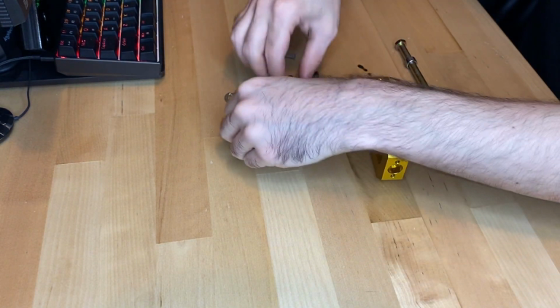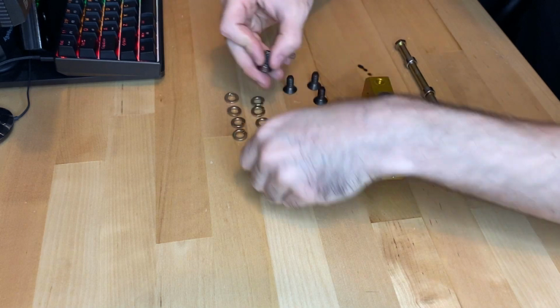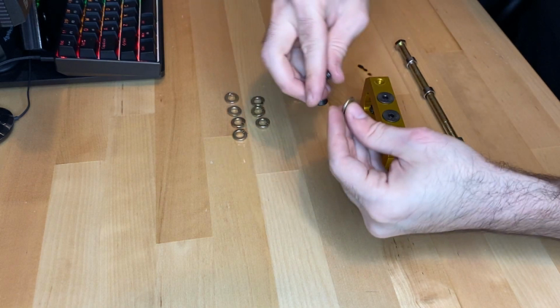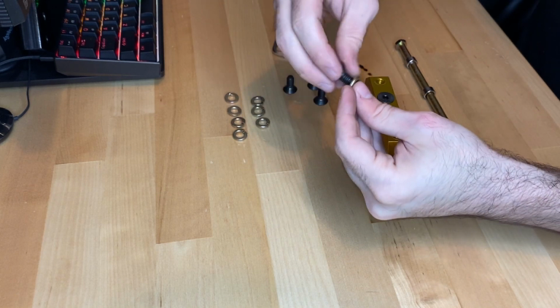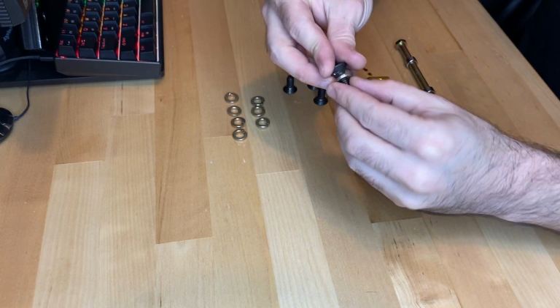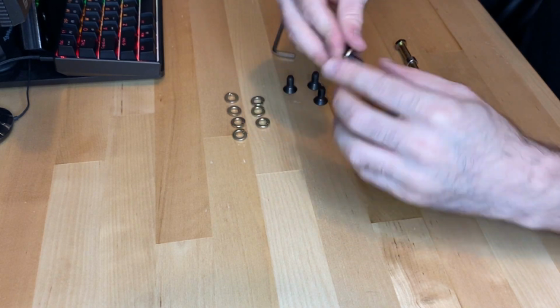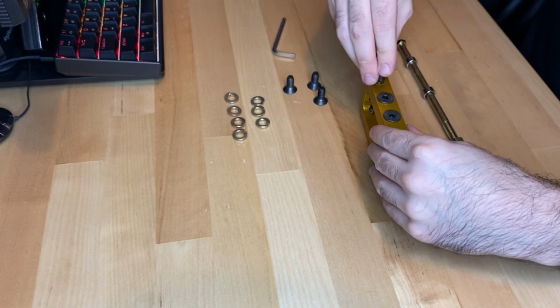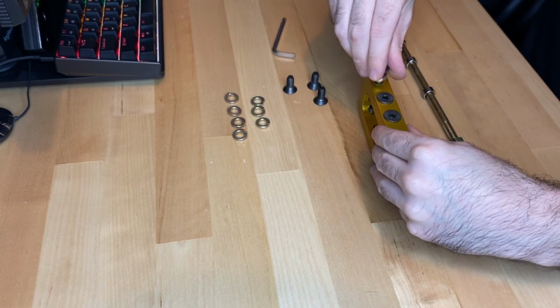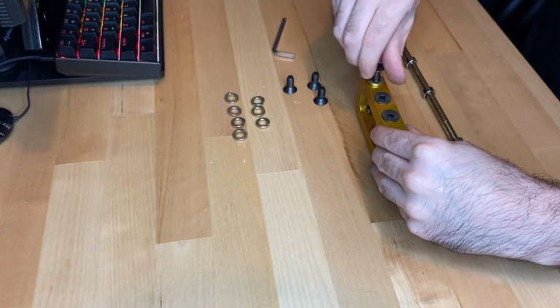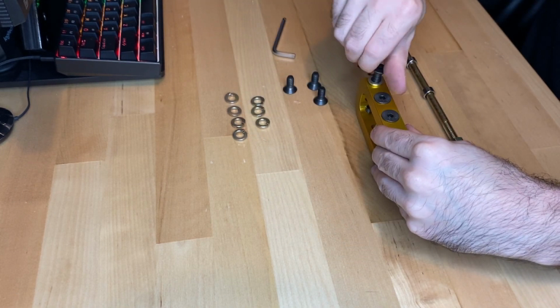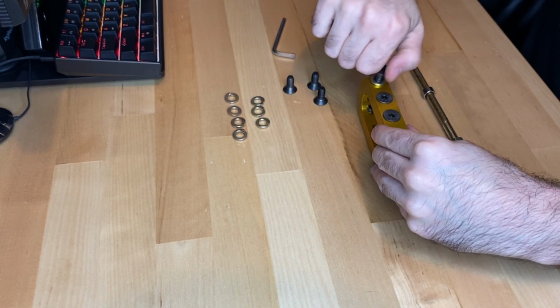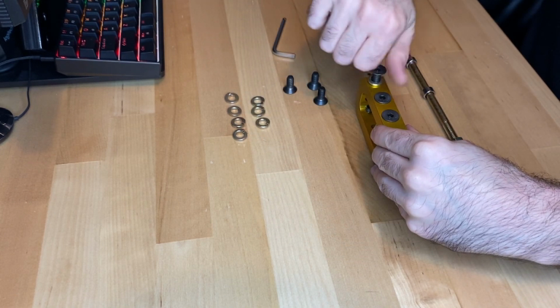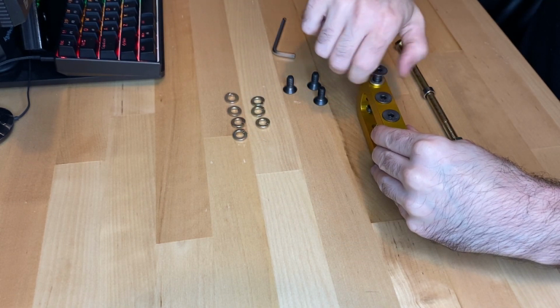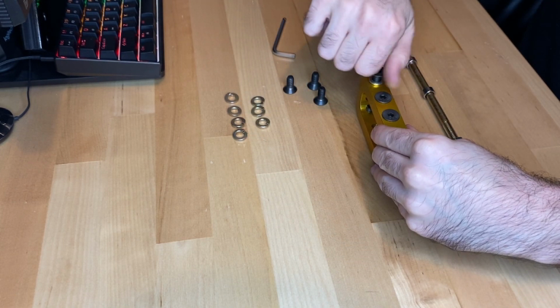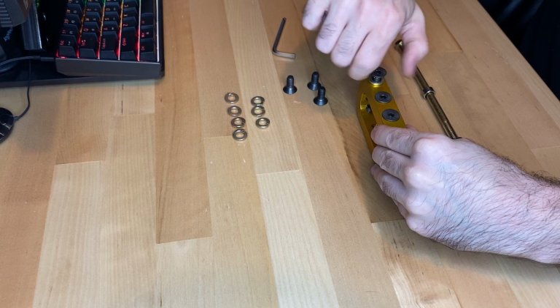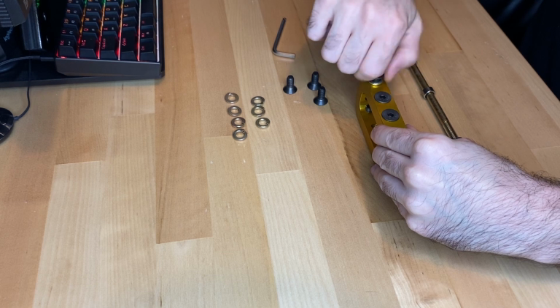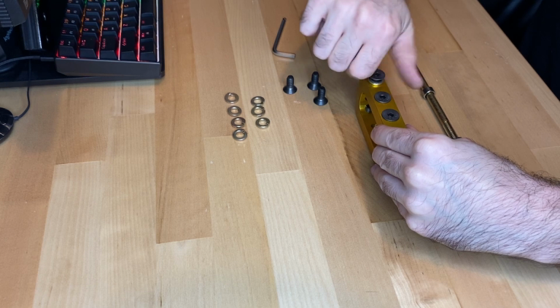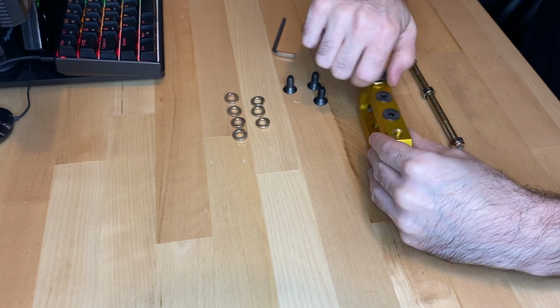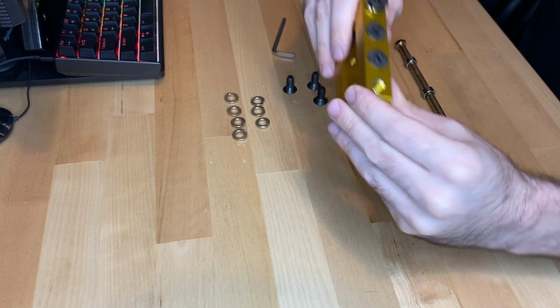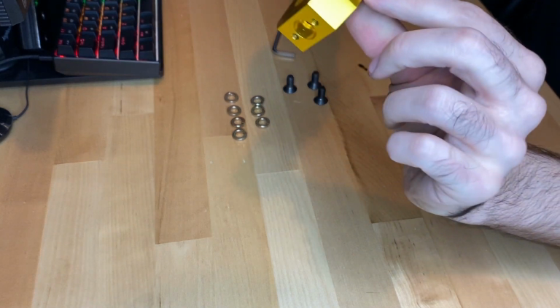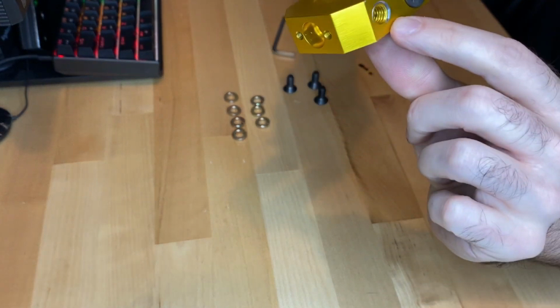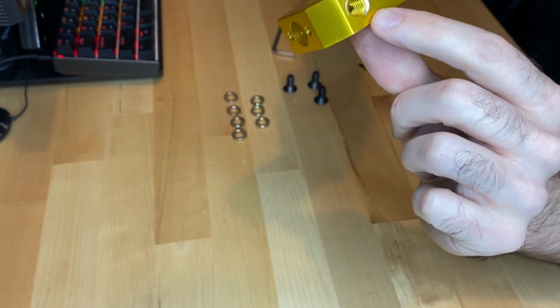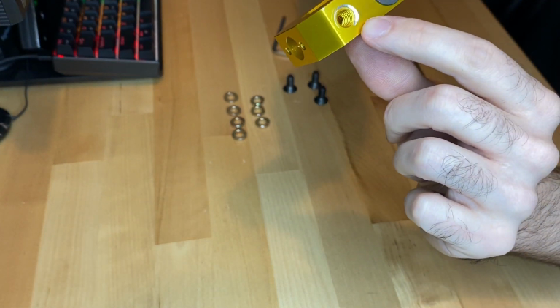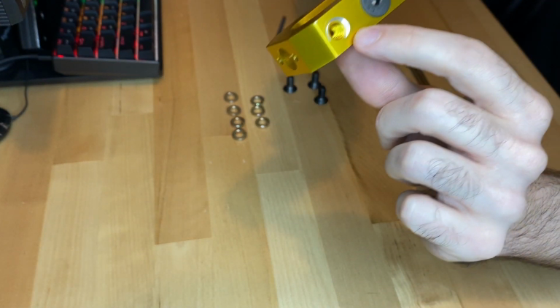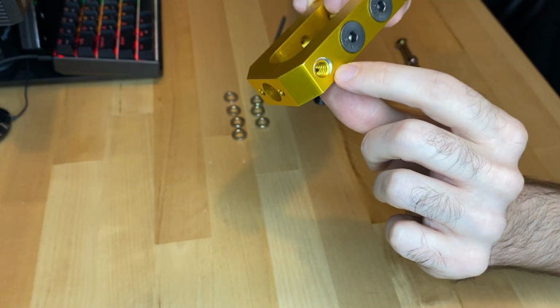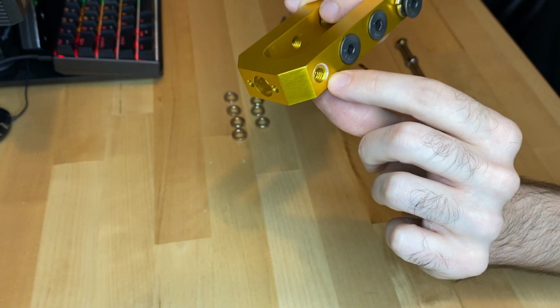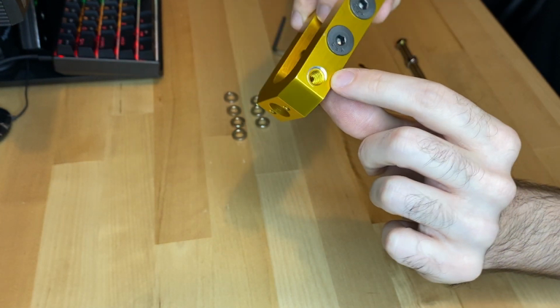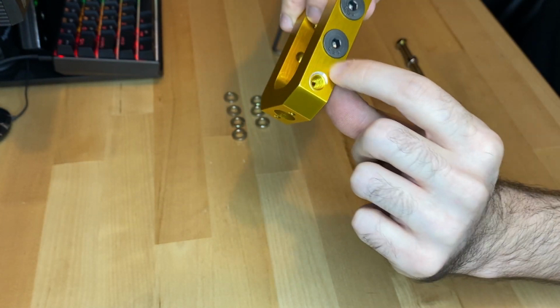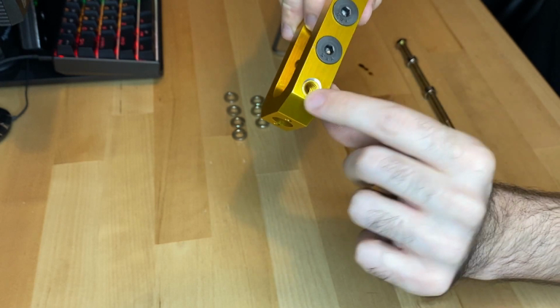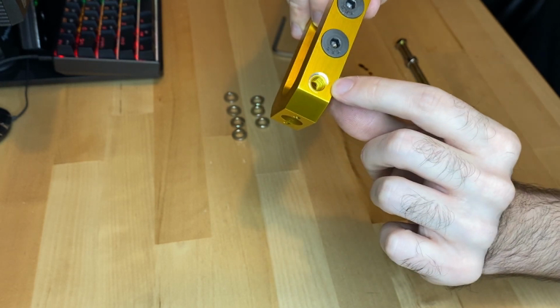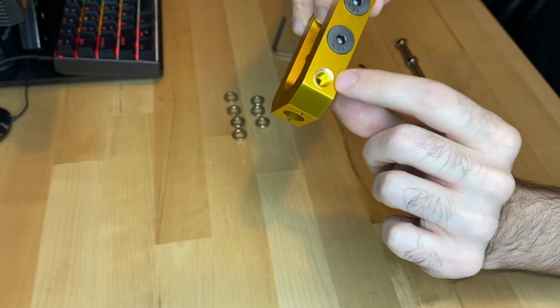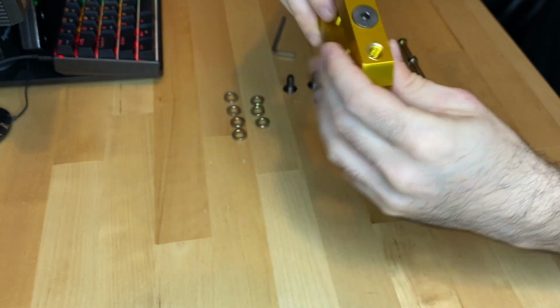The other ones would go in like normal. Don't wrench these down with these lock washers either, because as you can see, if you do it tight, the lock washers do a good job but they'll gouge the aluminum coming out.